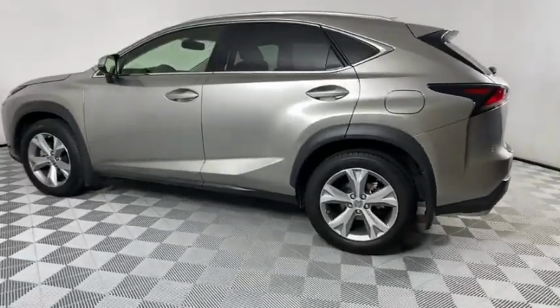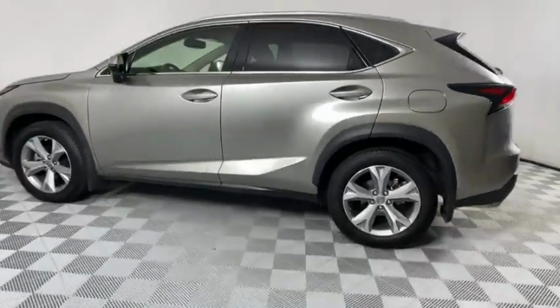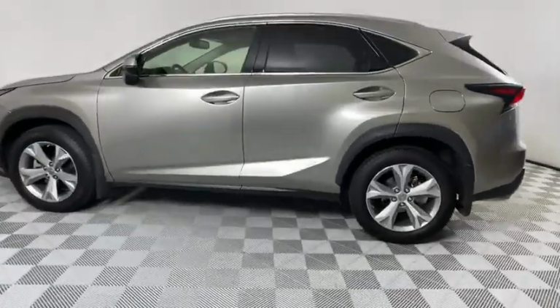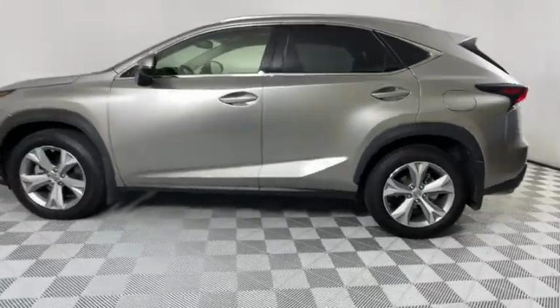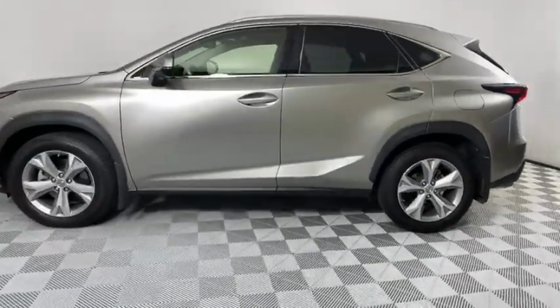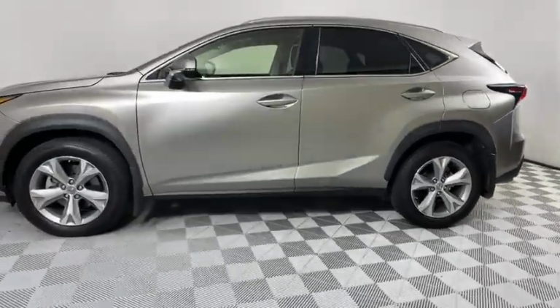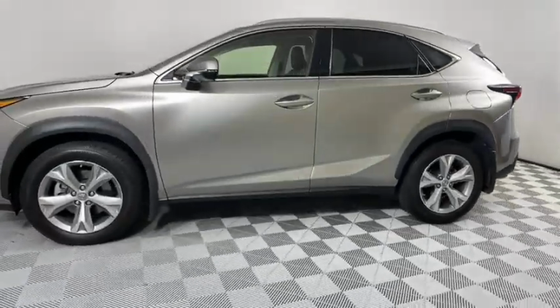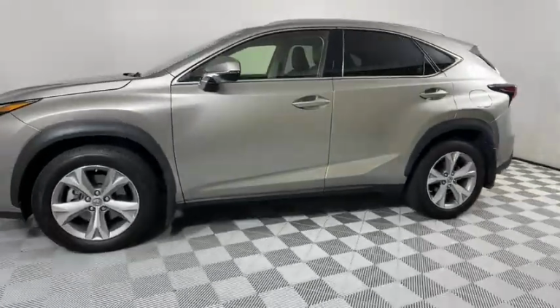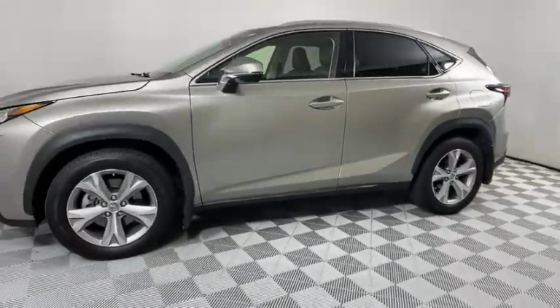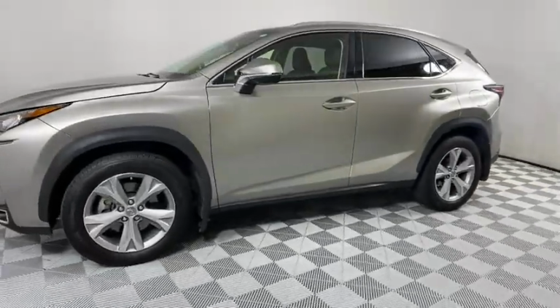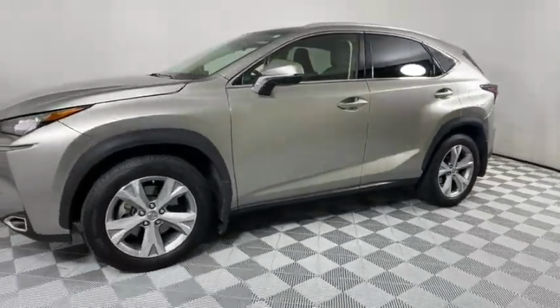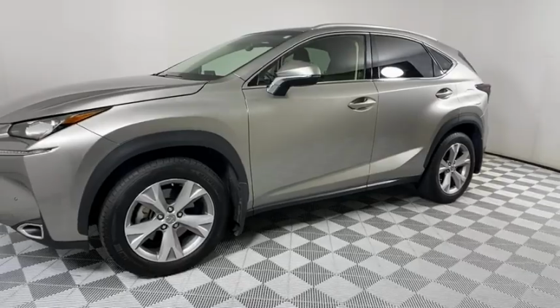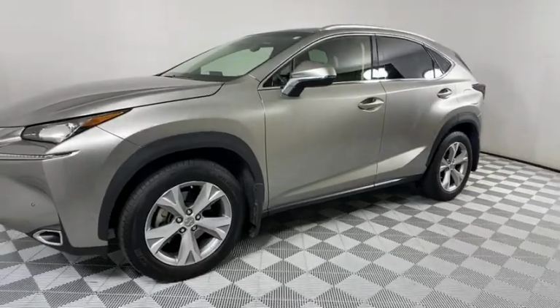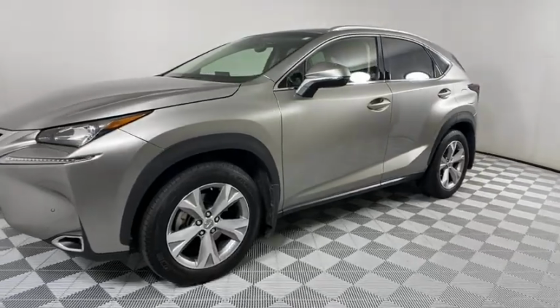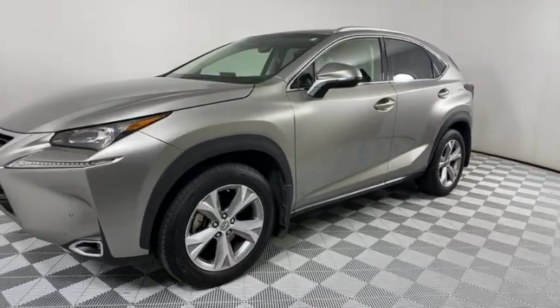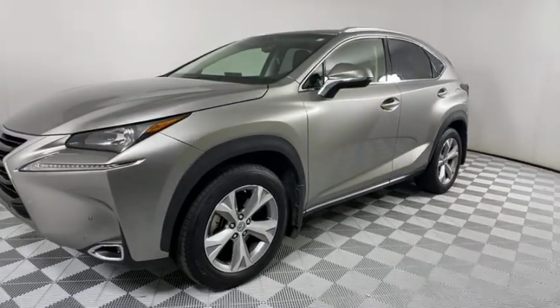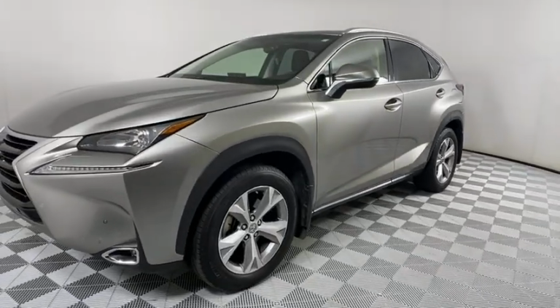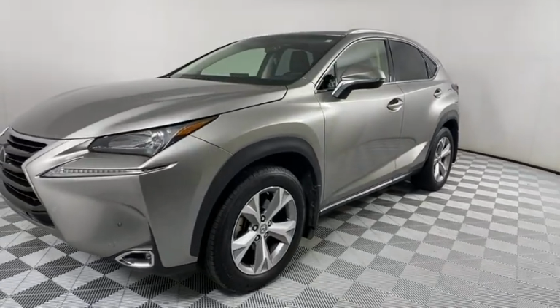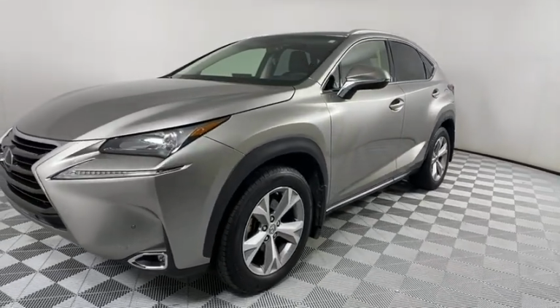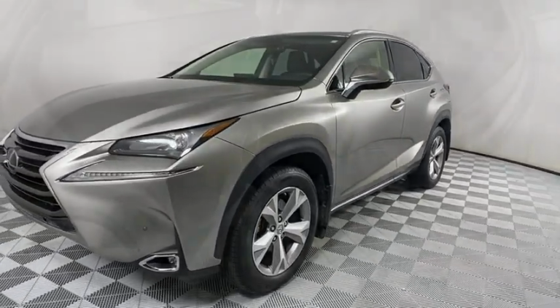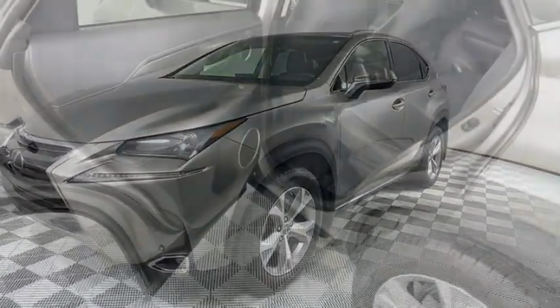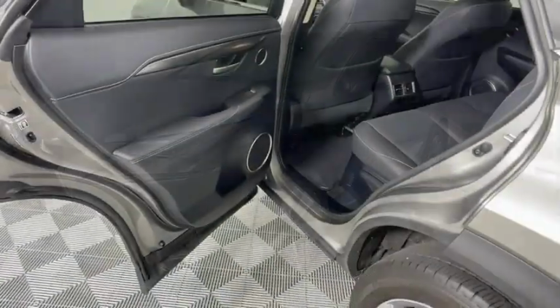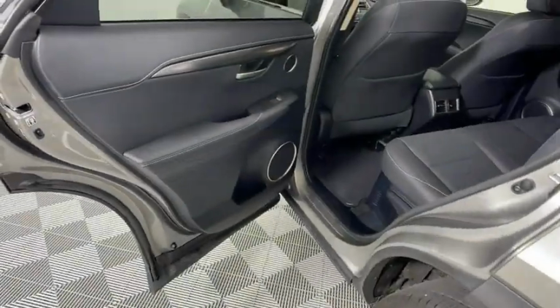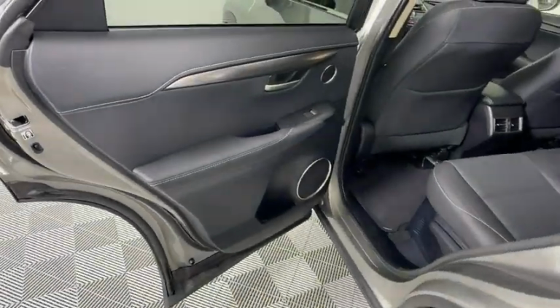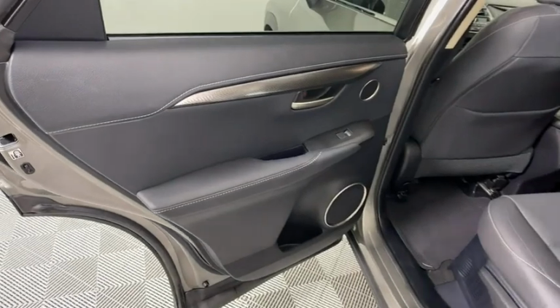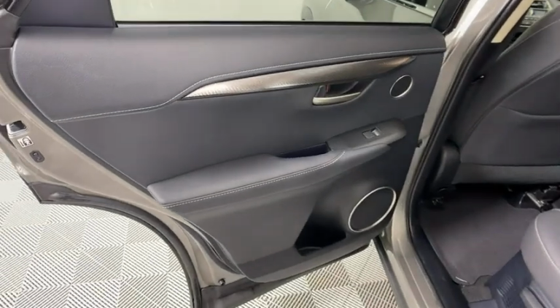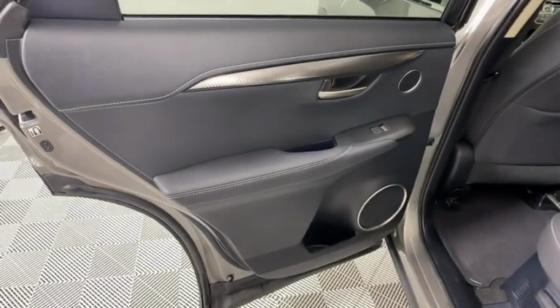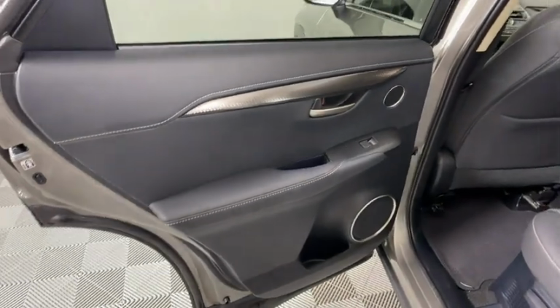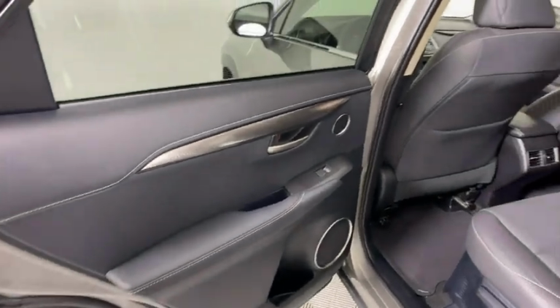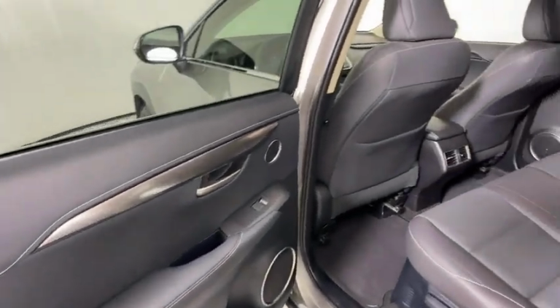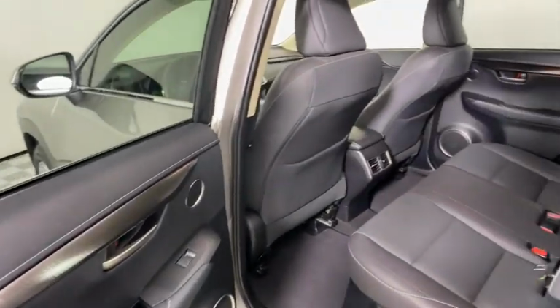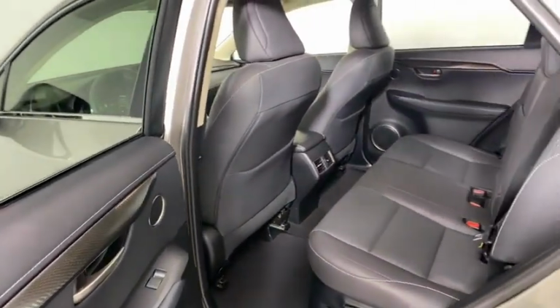Here are some of this vehicle's great options: backup camera, keyless entry, power passenger seat, steering wheel audio controls, traction control, stability control, anti-lock braking system, and leather-wrapped steering wheel.